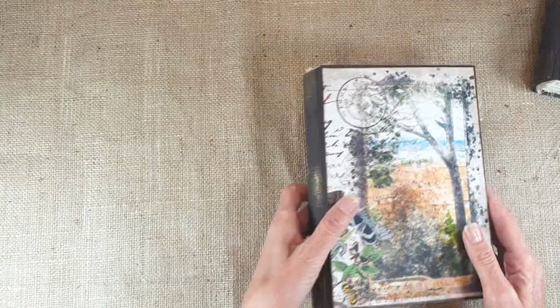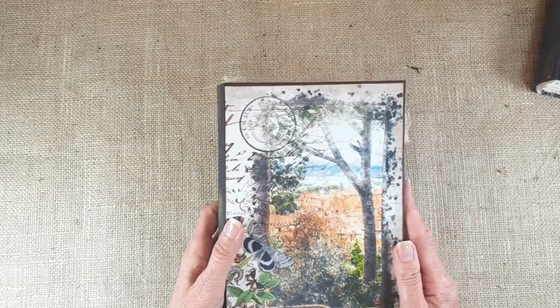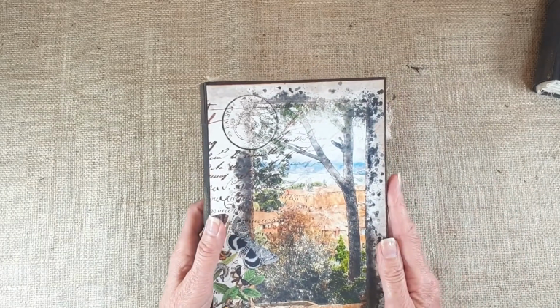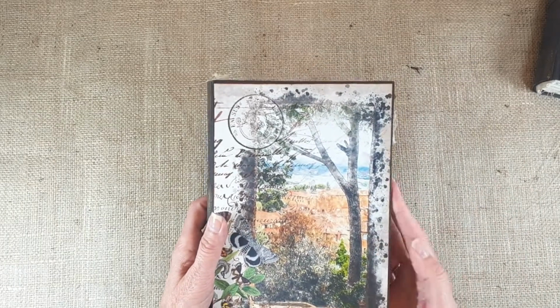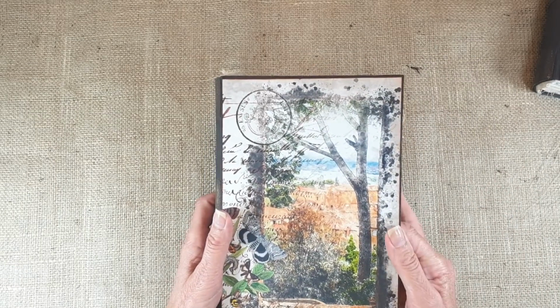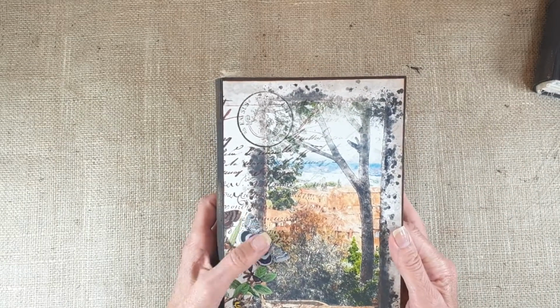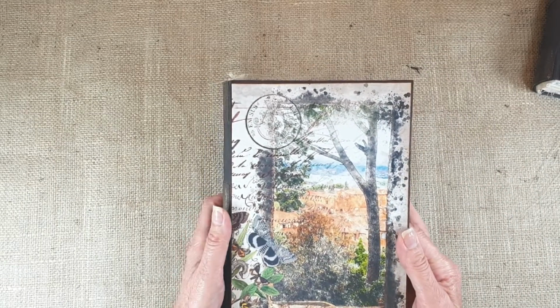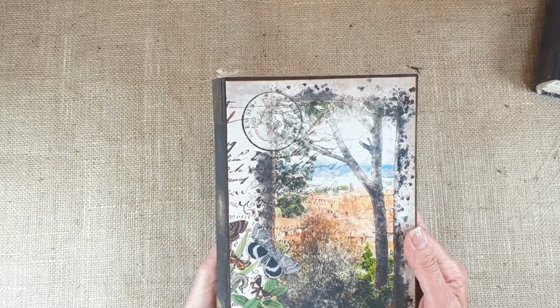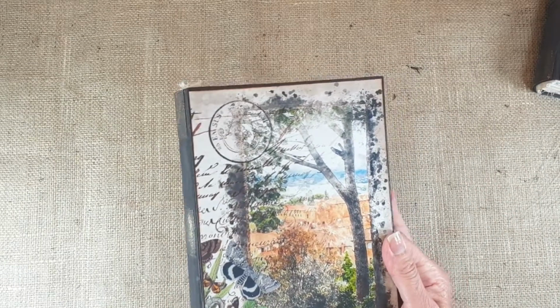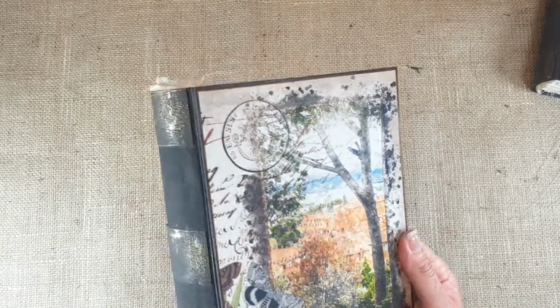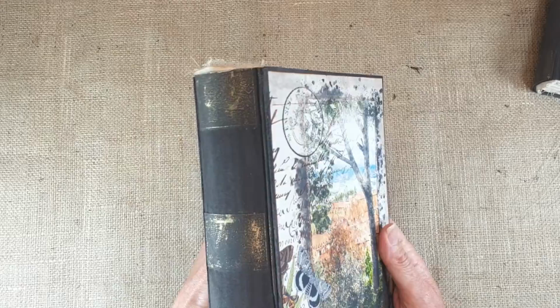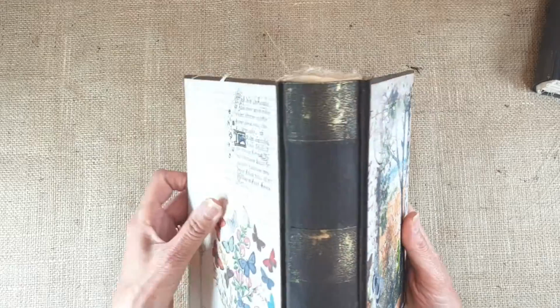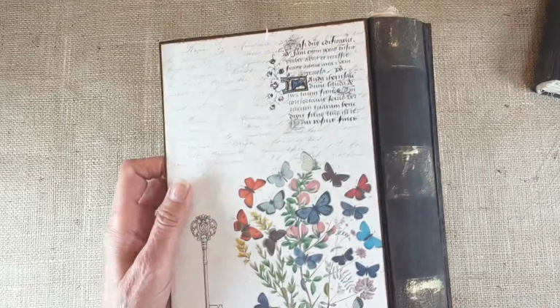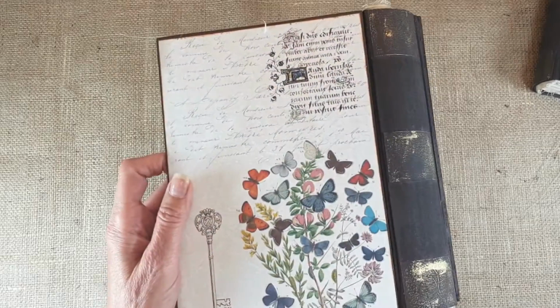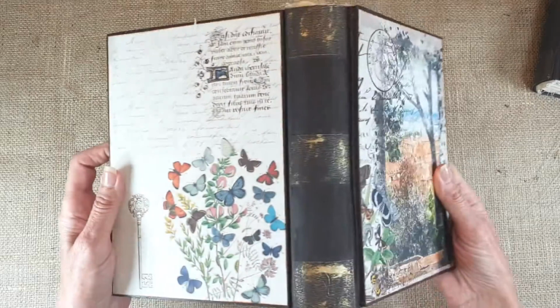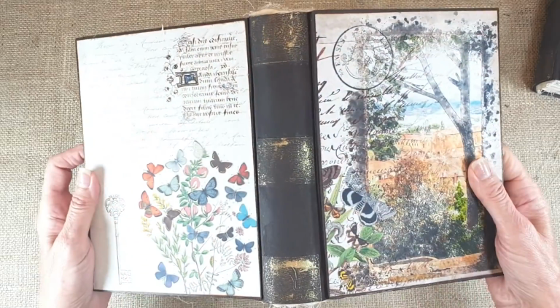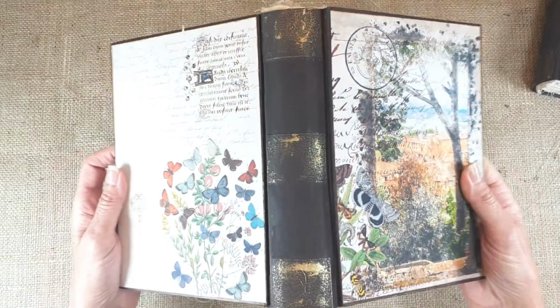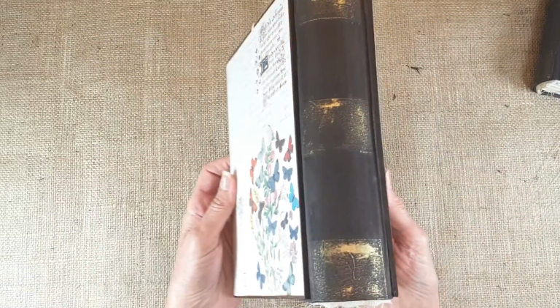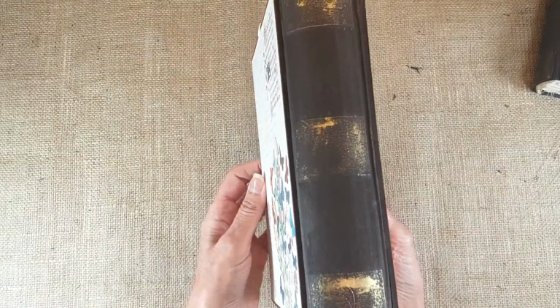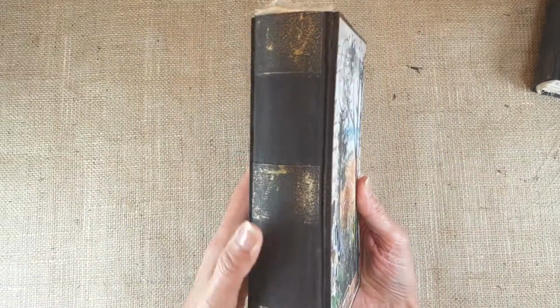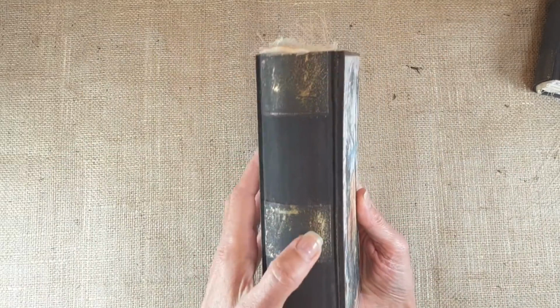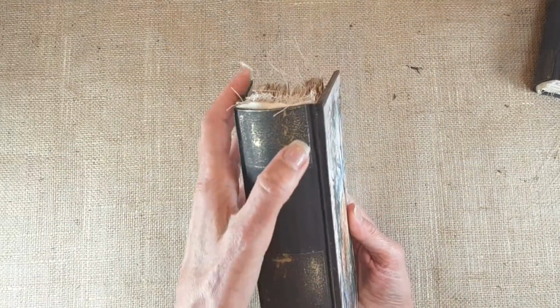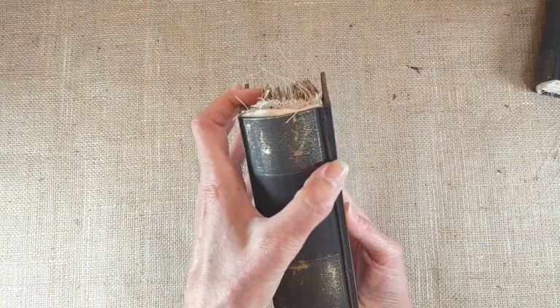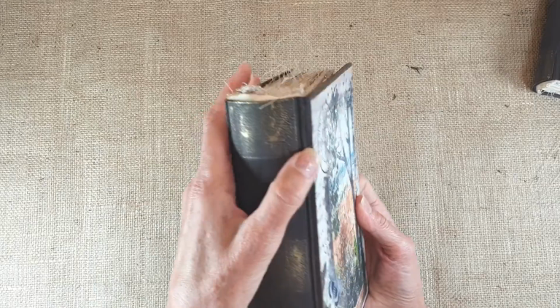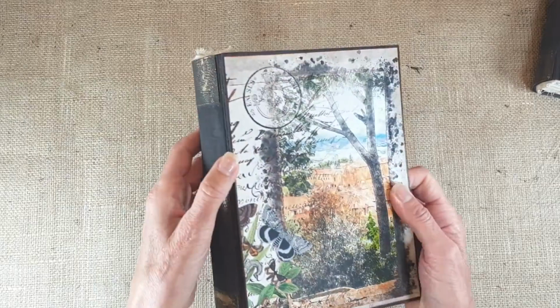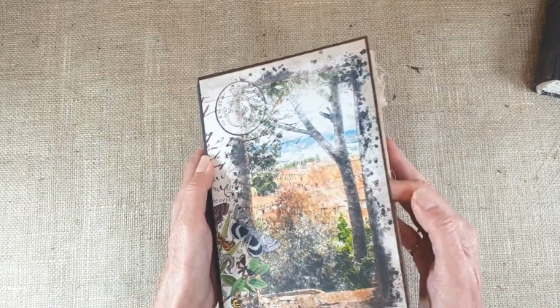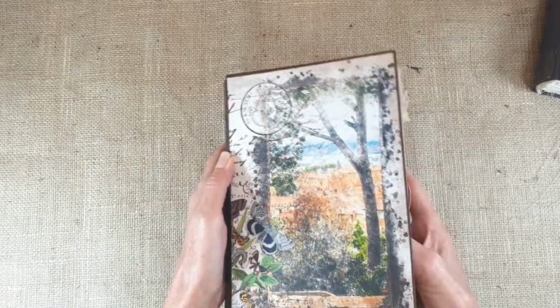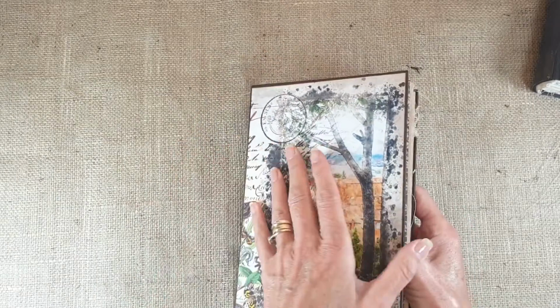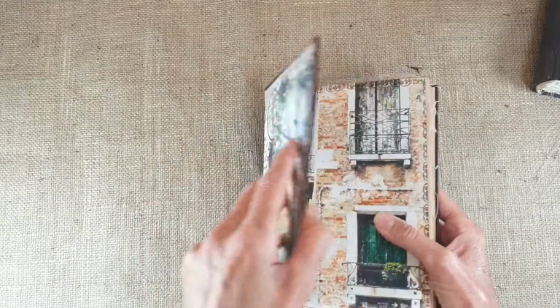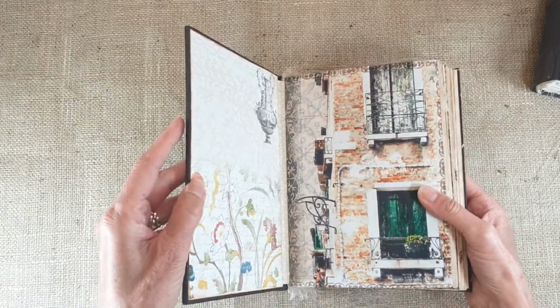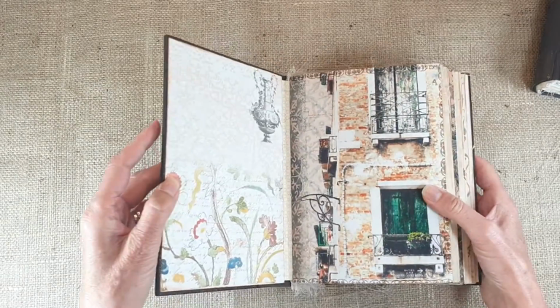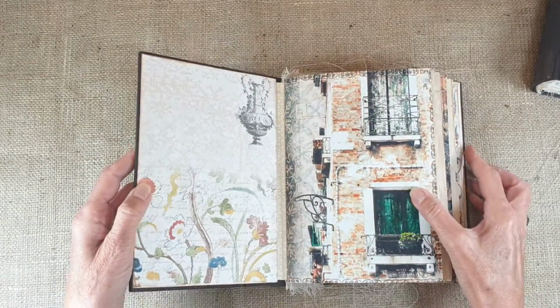This is the cover on this one which reminds me of Tuscany. That's the back, and that's the spine. I've put those ridges on there.